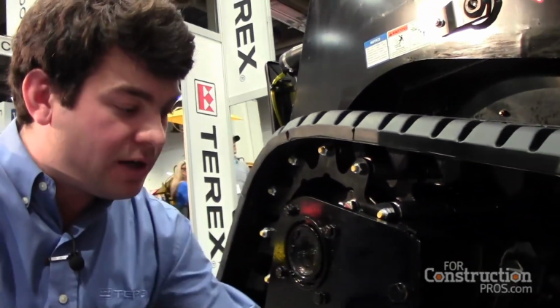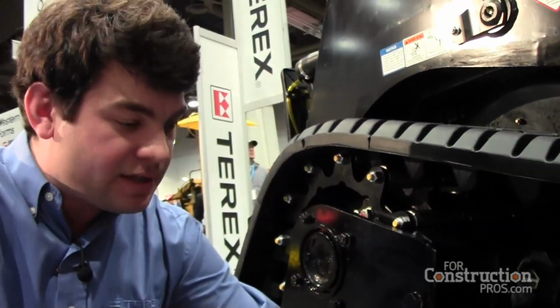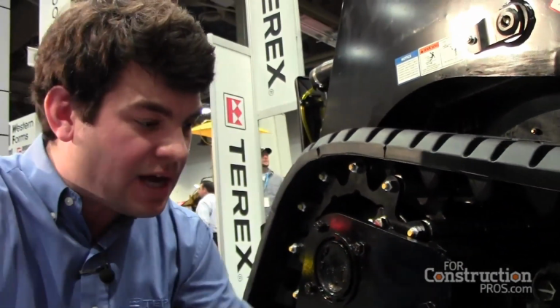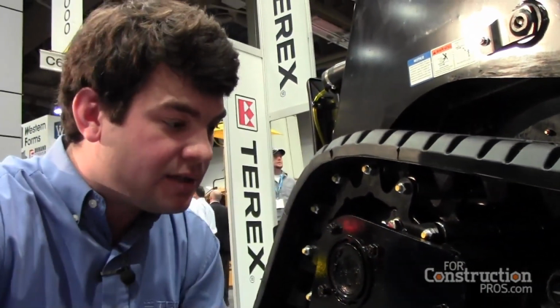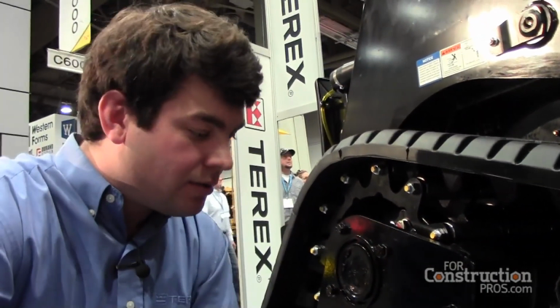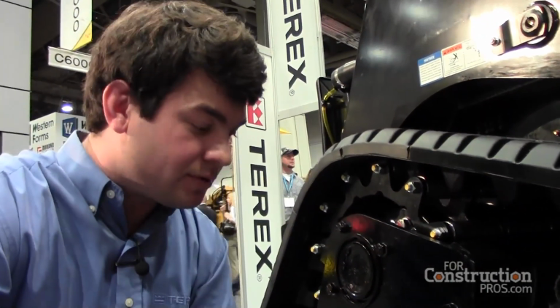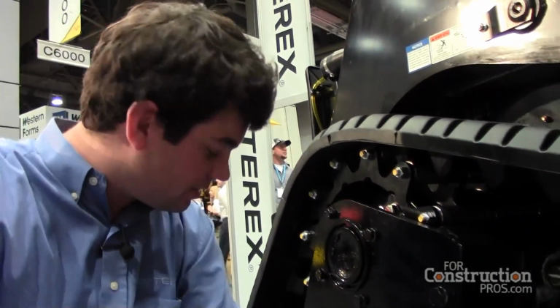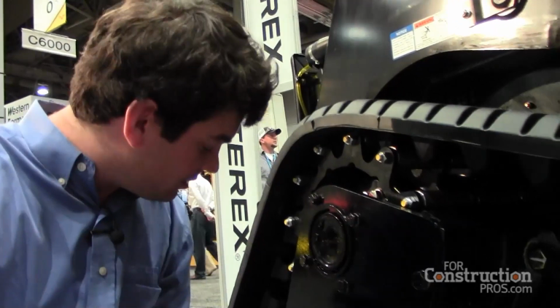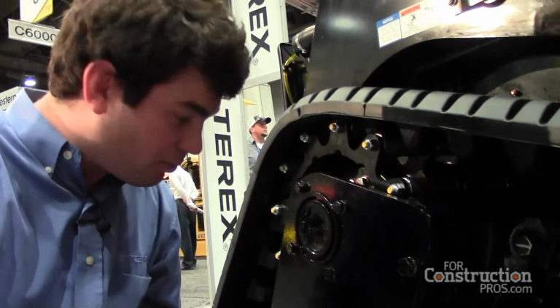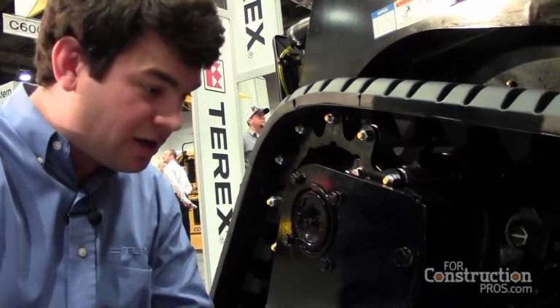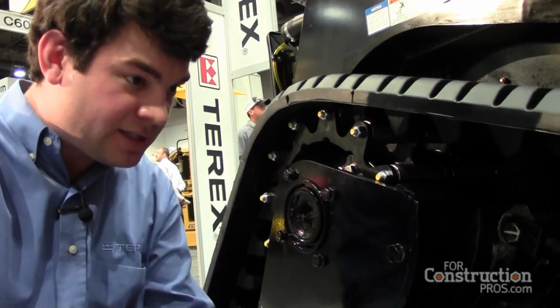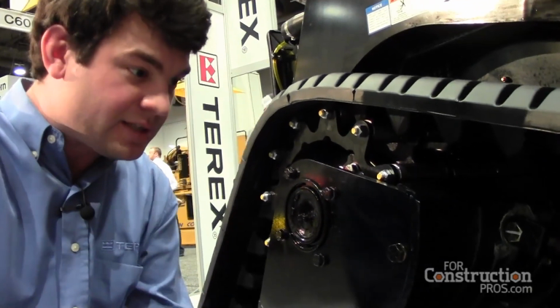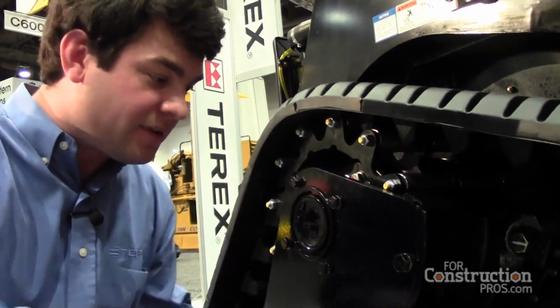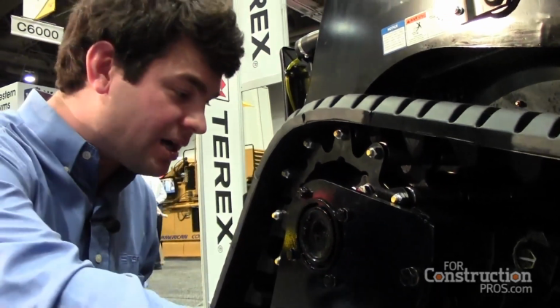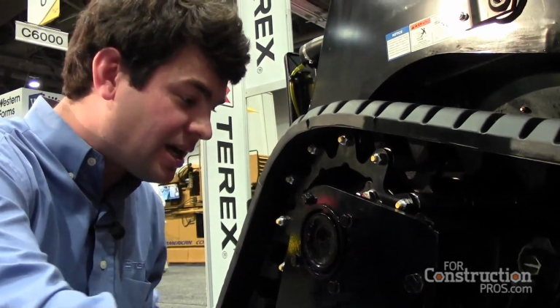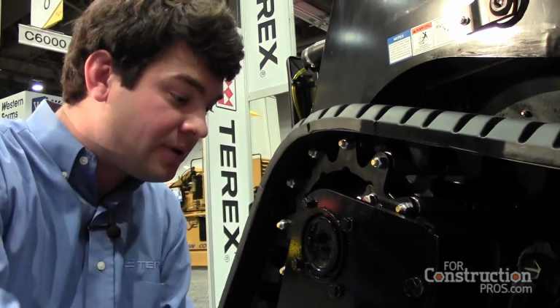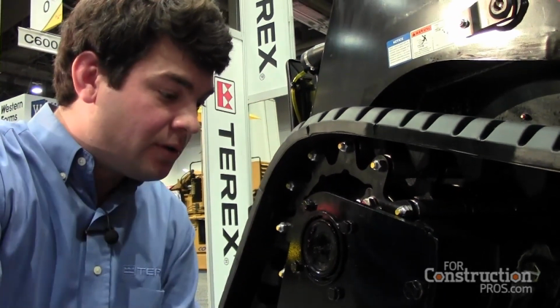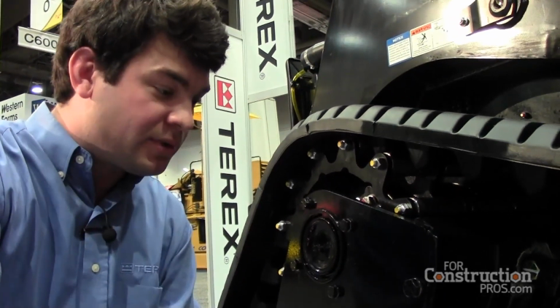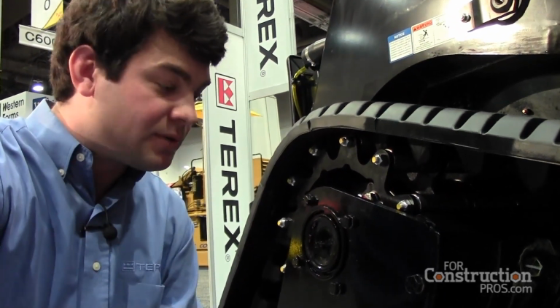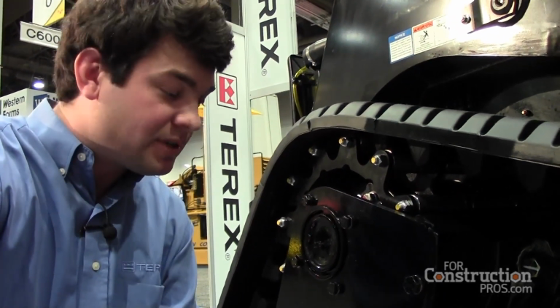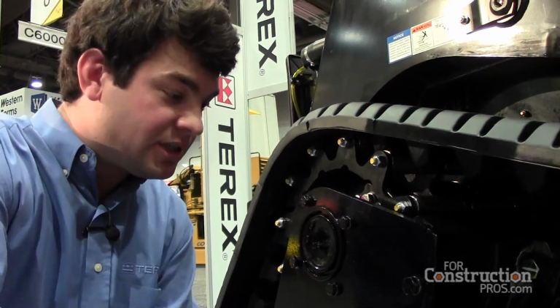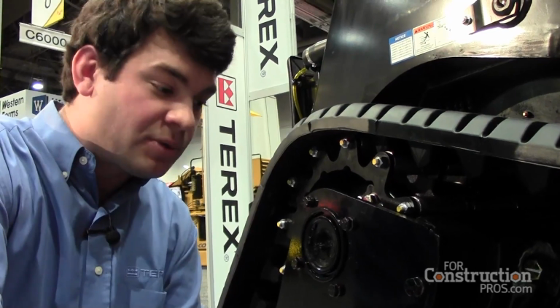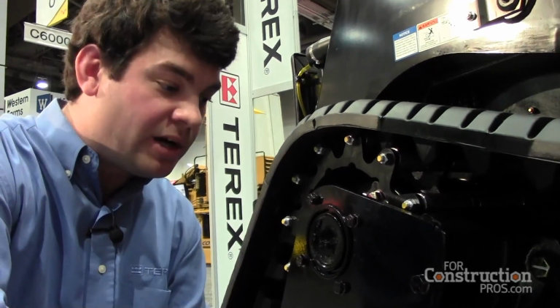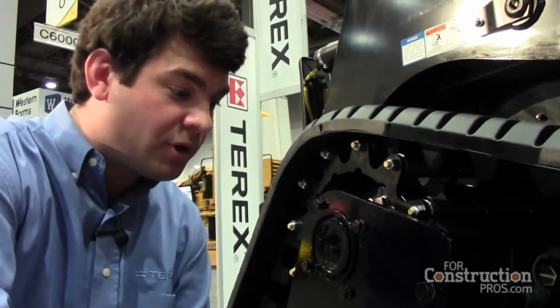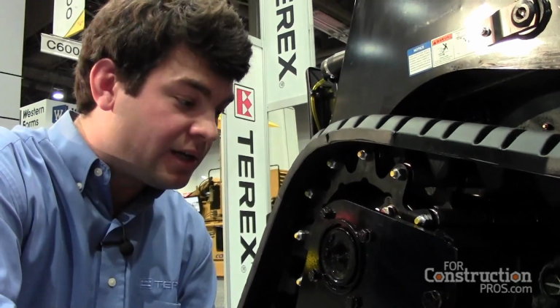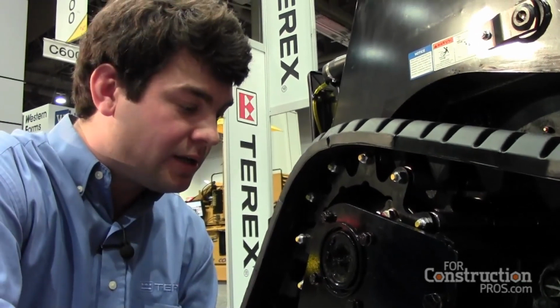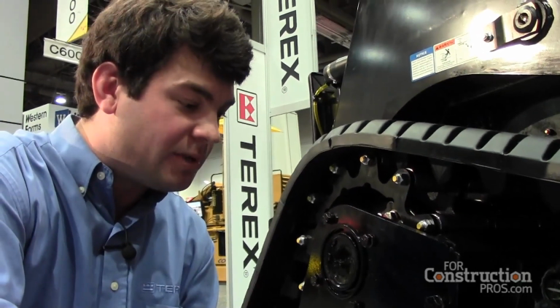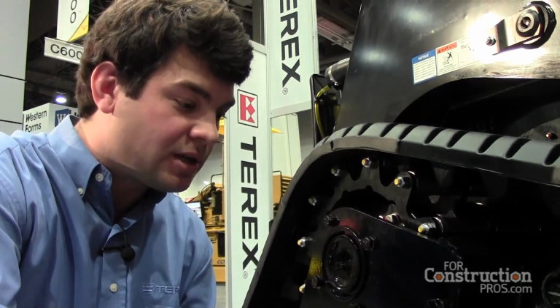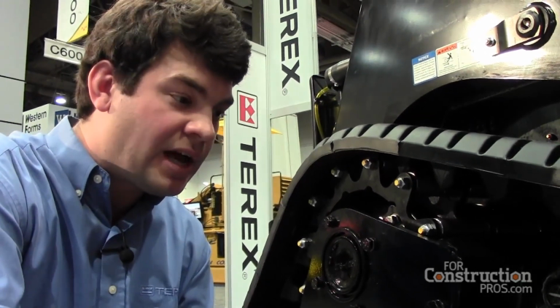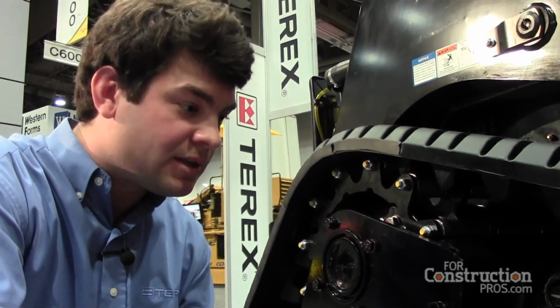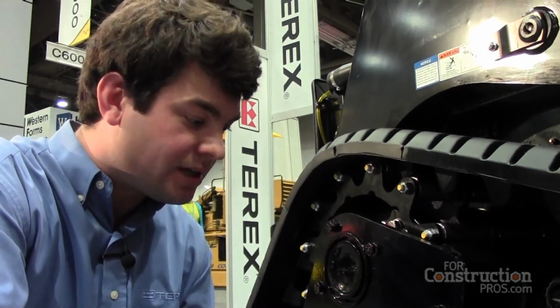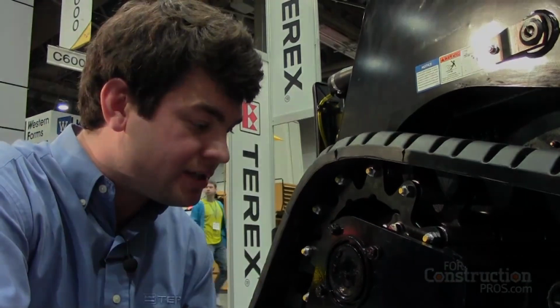The open undercarriage design will shoot debris out on each side, instead of the box design which will congest with mud and debris. It's easy to clean out this undercarriage.